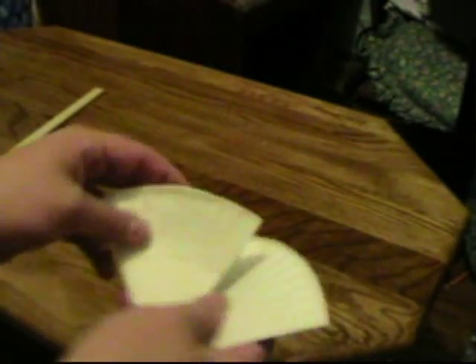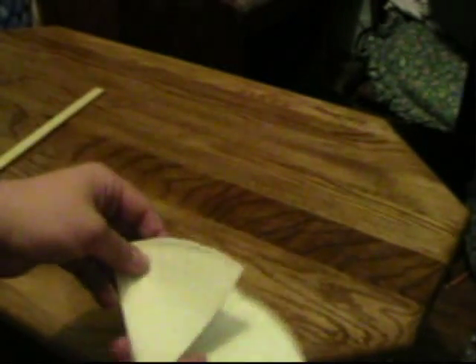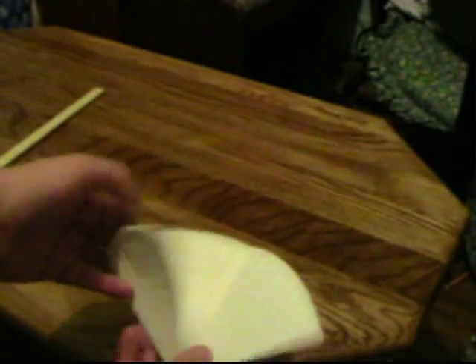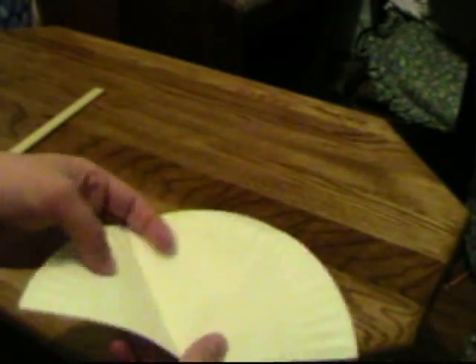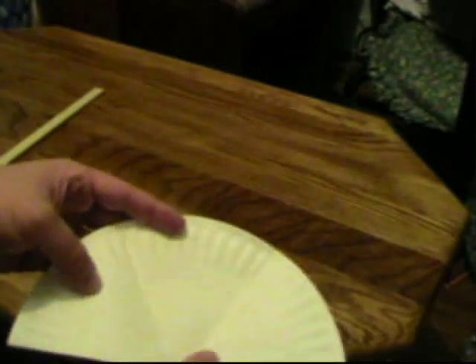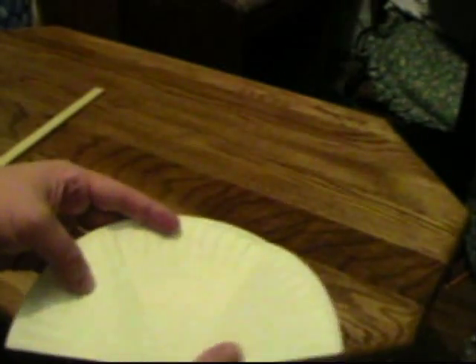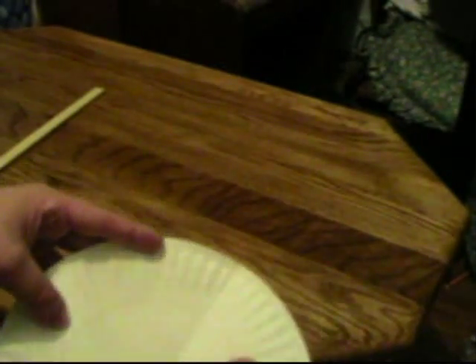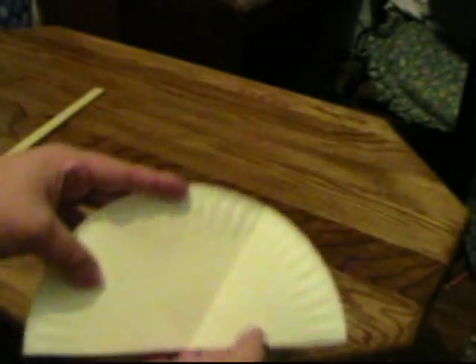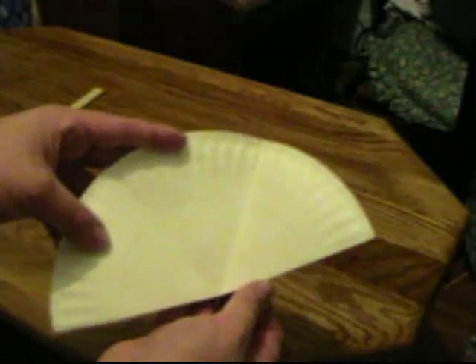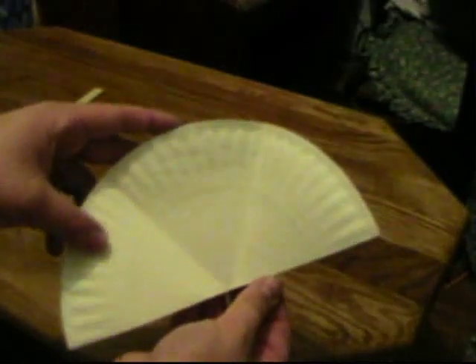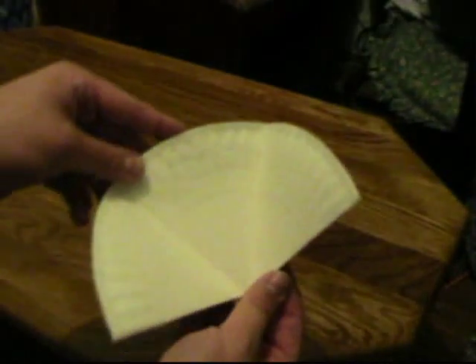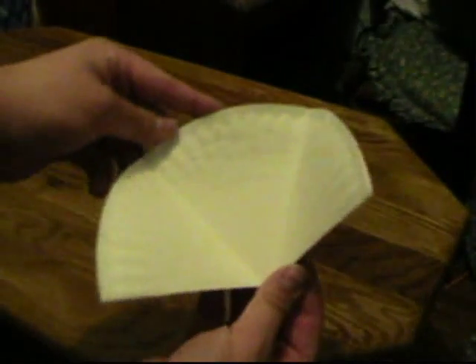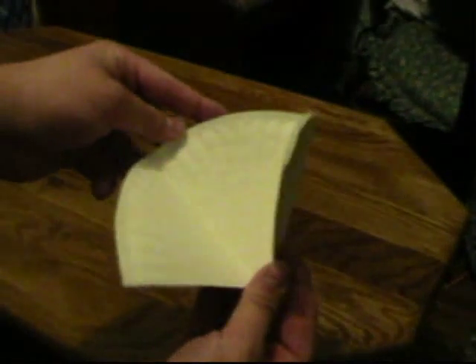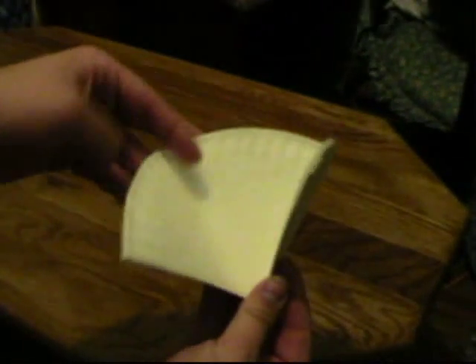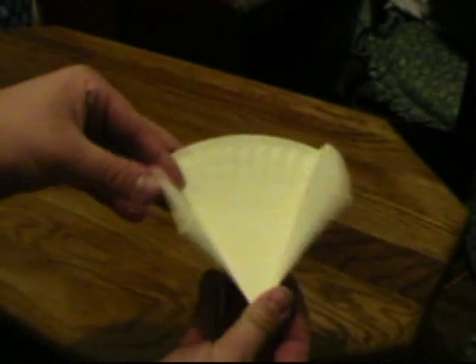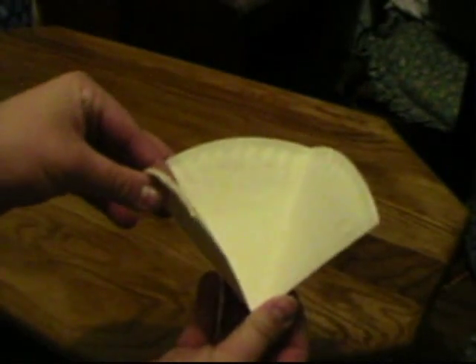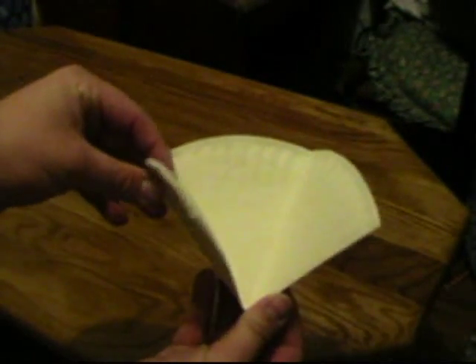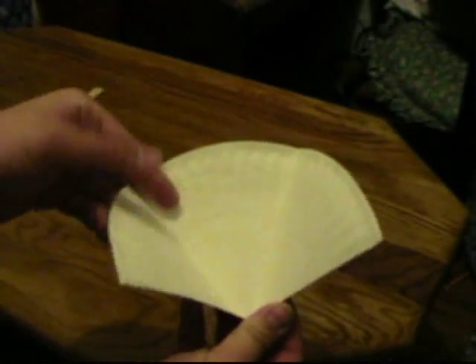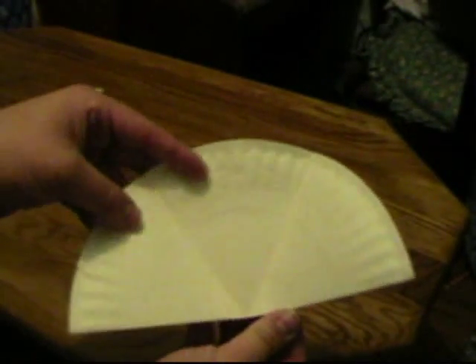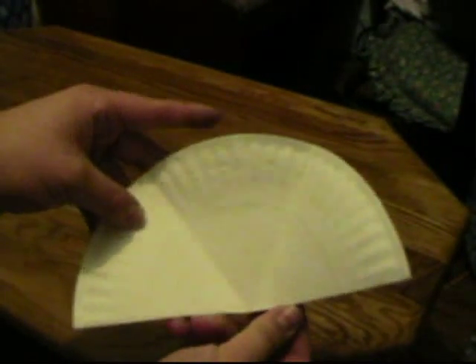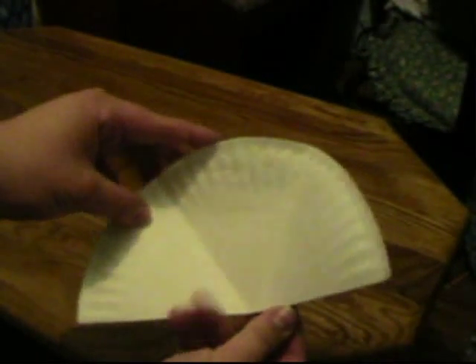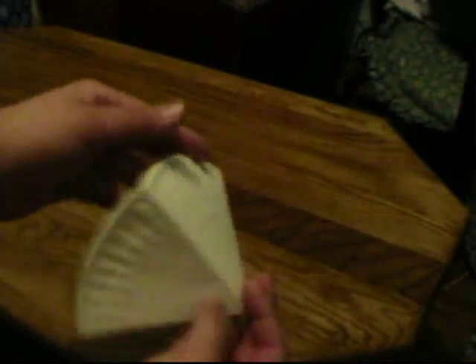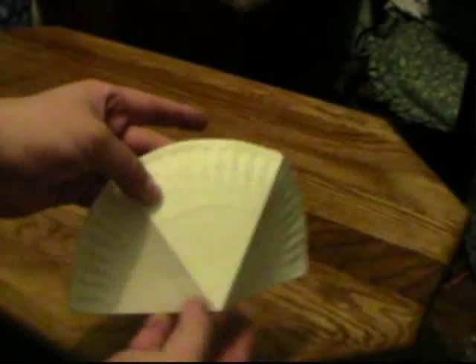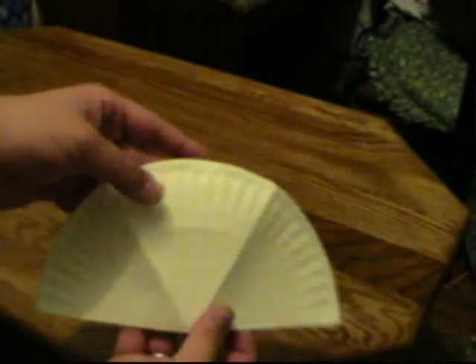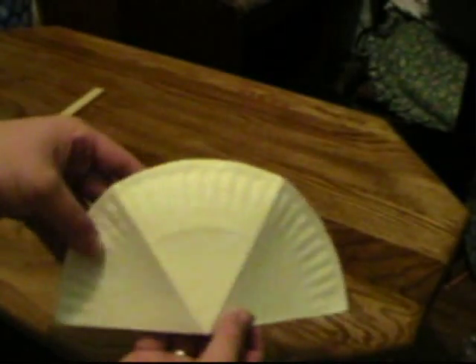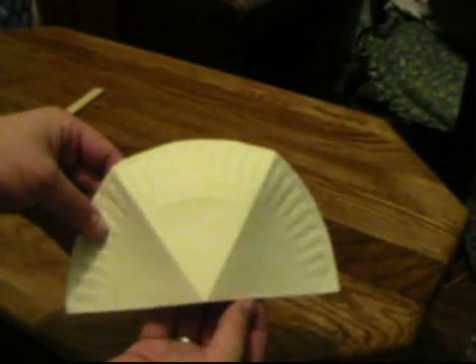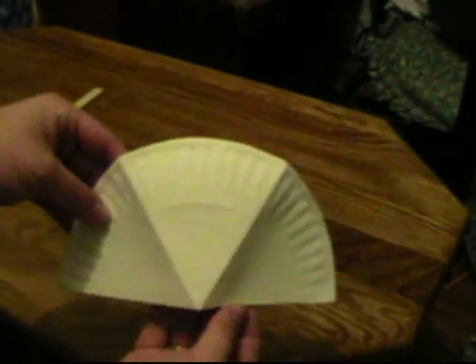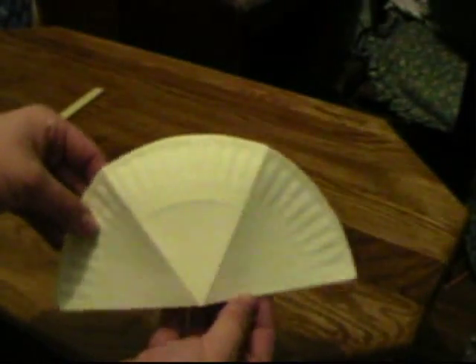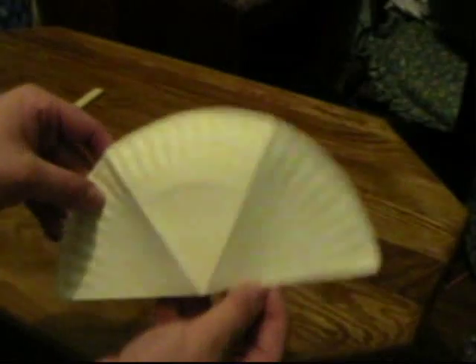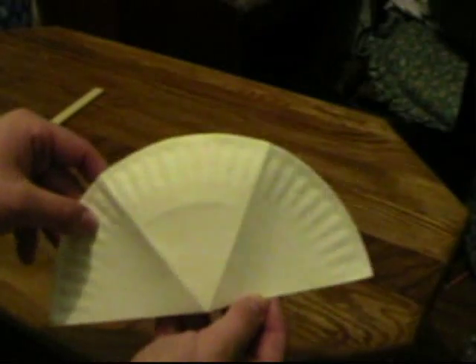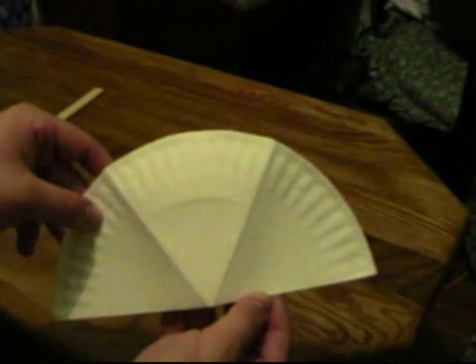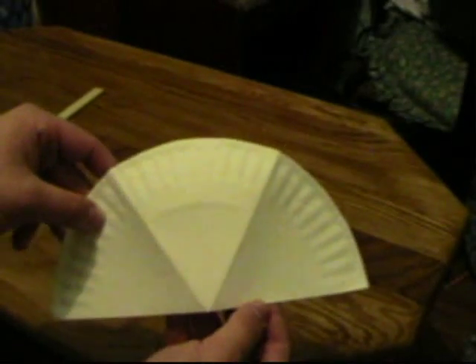There are your three sections — it's kind of hard to see, but if I bend it, there you go. That's easier to see: there's three sections there.